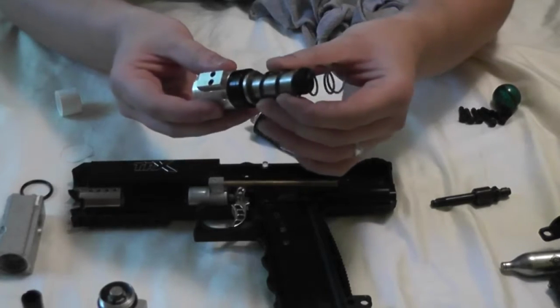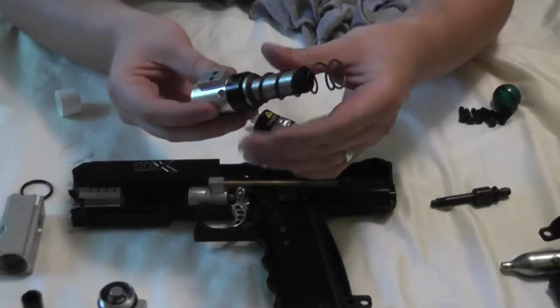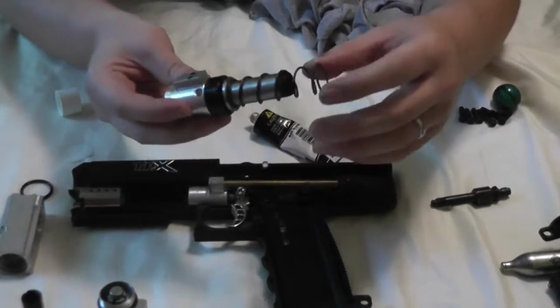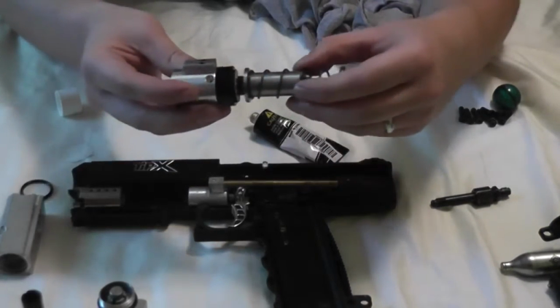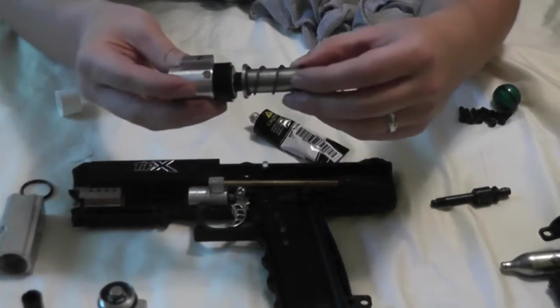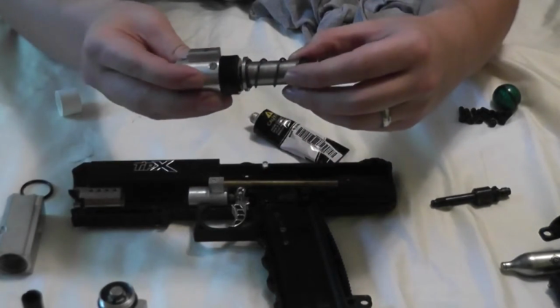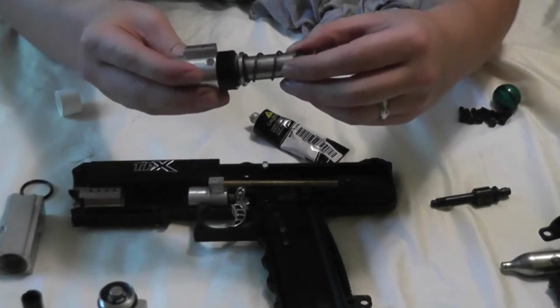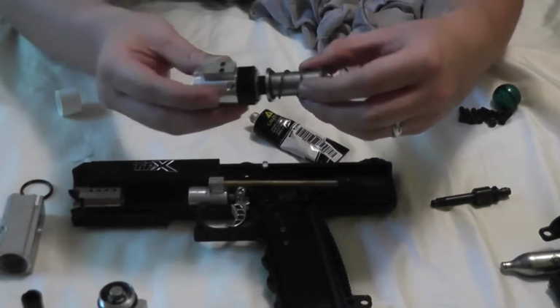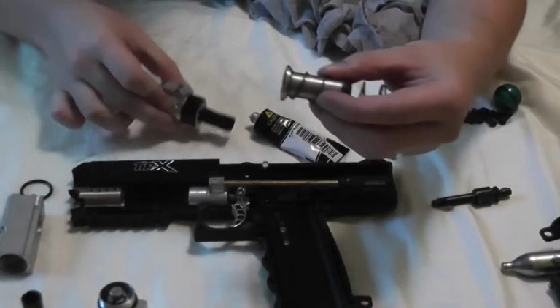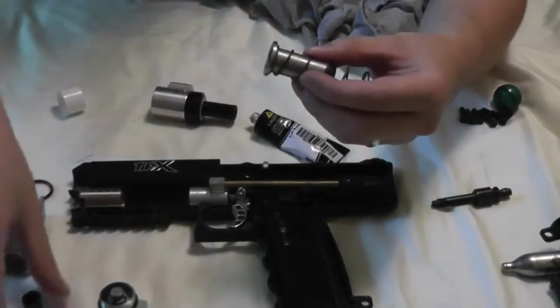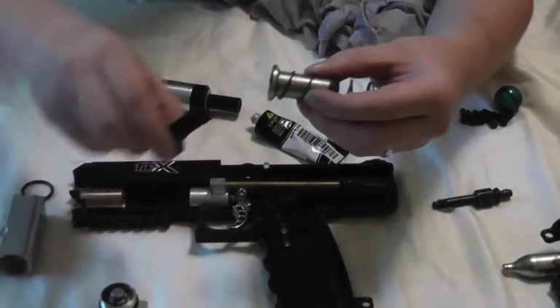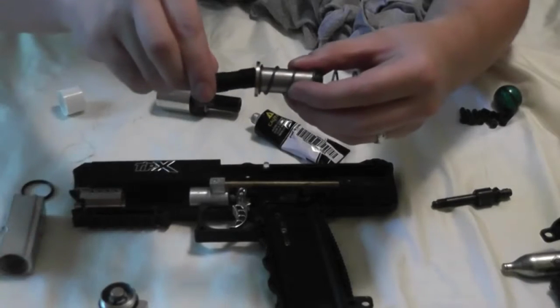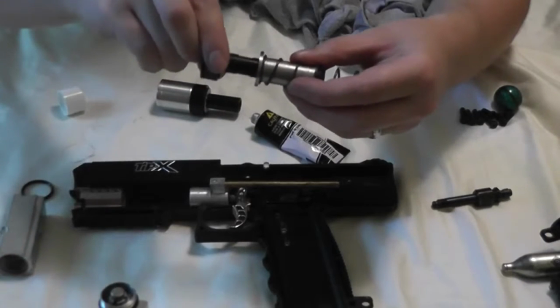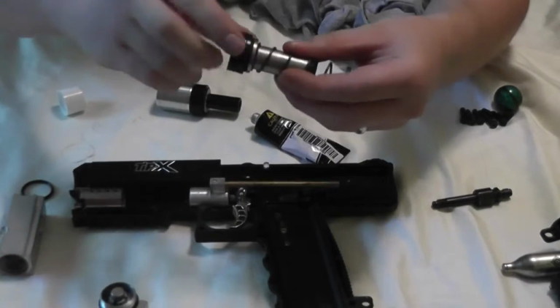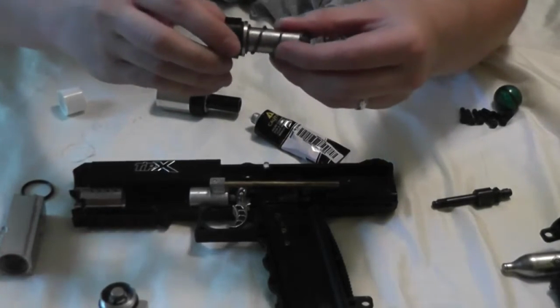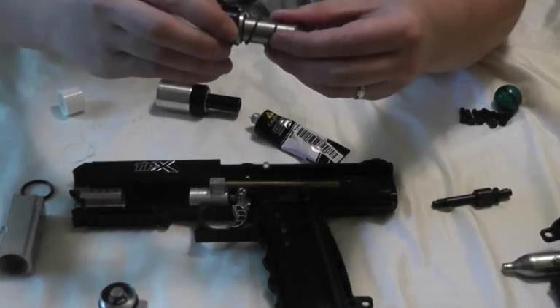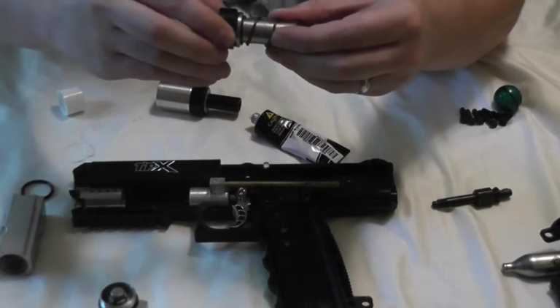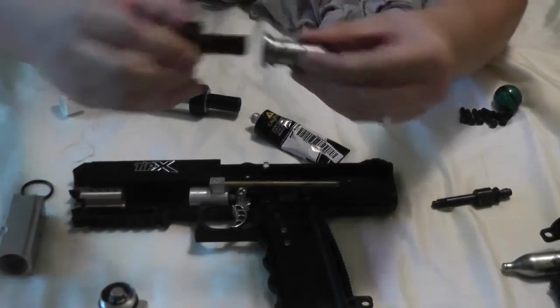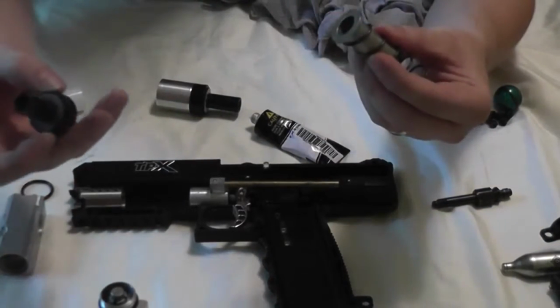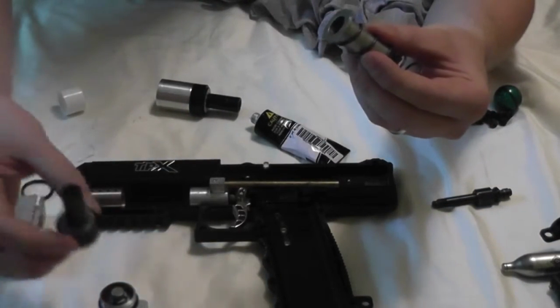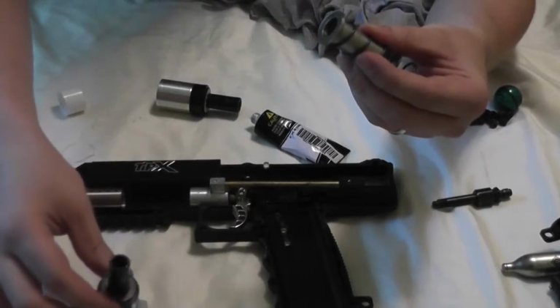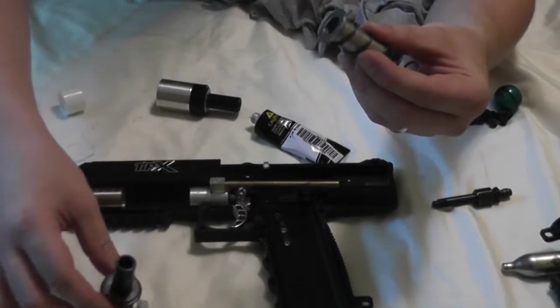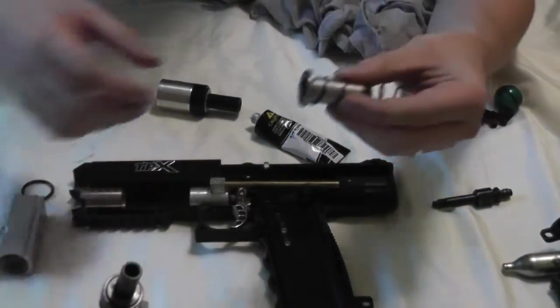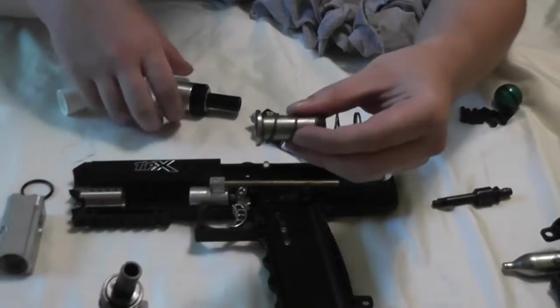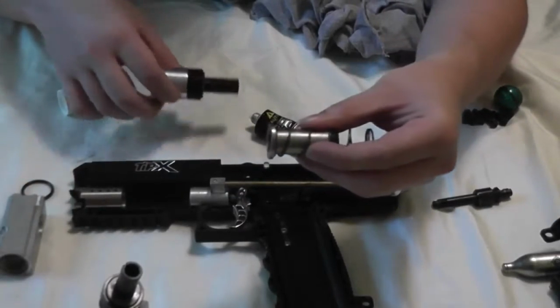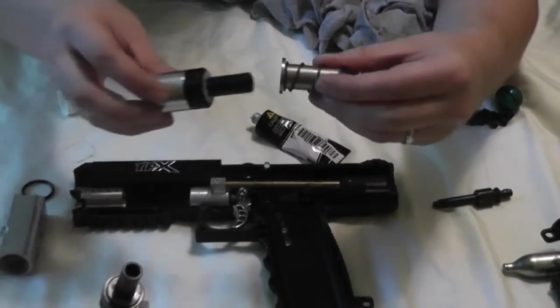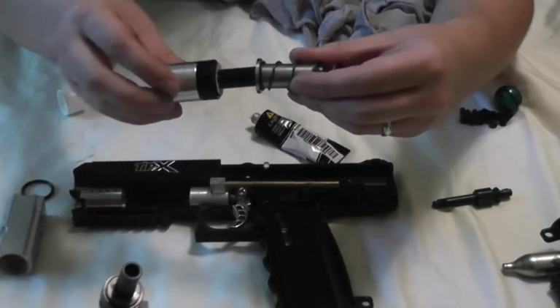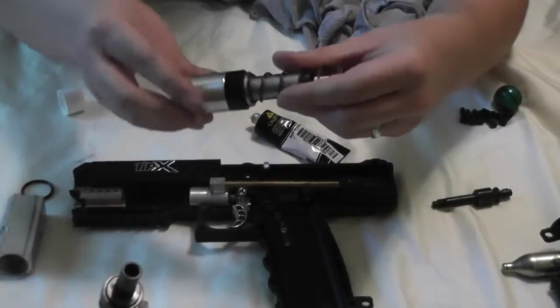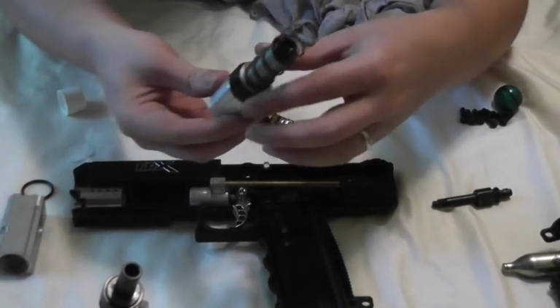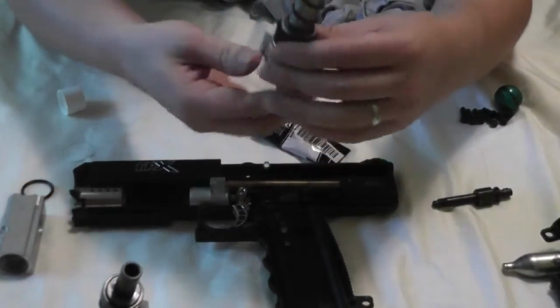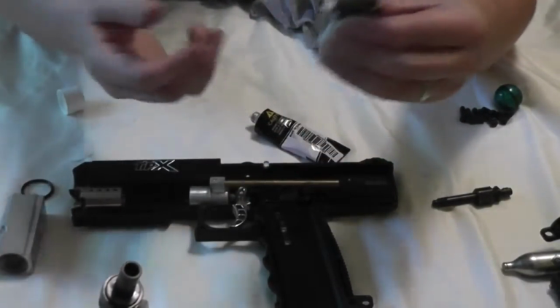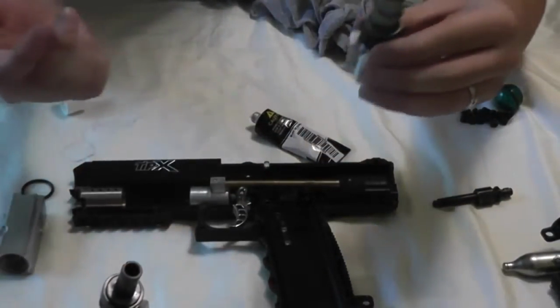Sure enough, that moves freely — there's no wiggle. It doesn't feel any different than the stock TIPX bolt guide, so I think we're pretty safe there. Okay, so for reassembly now.